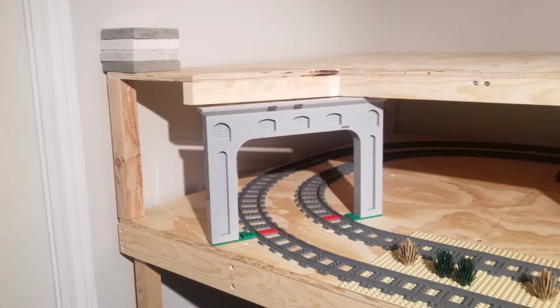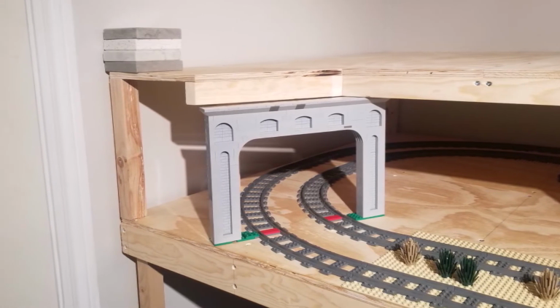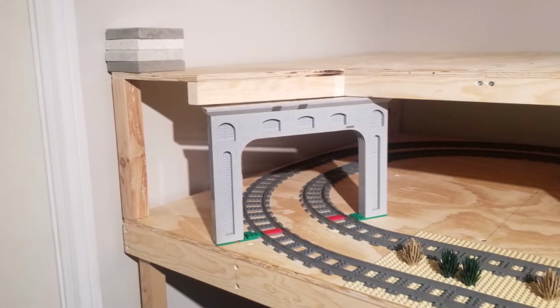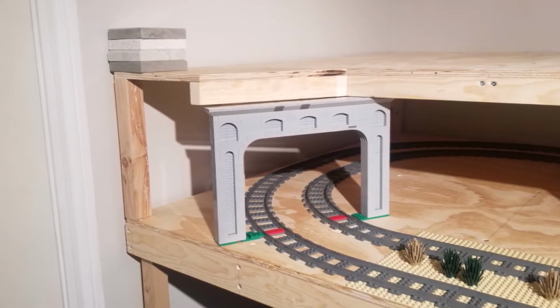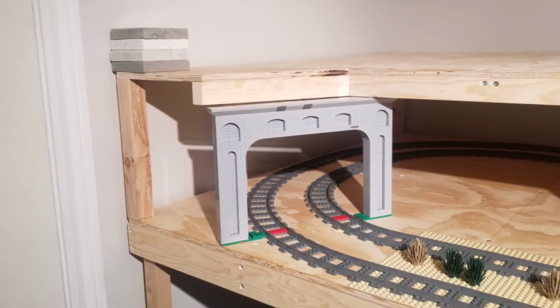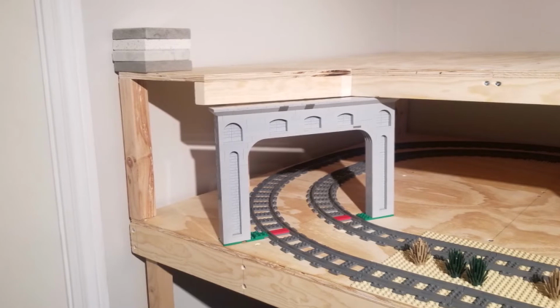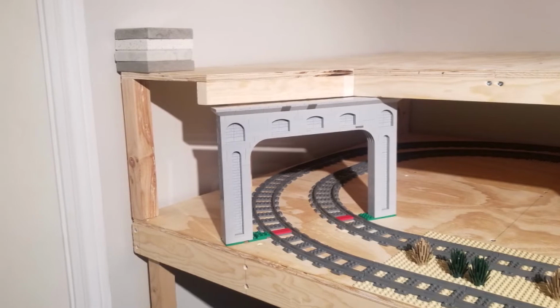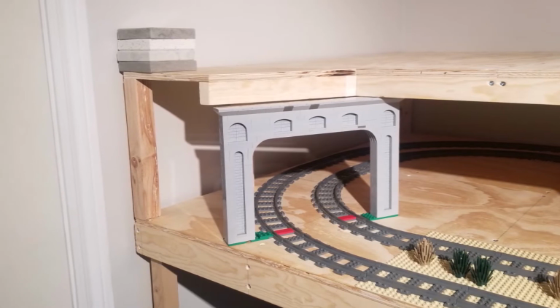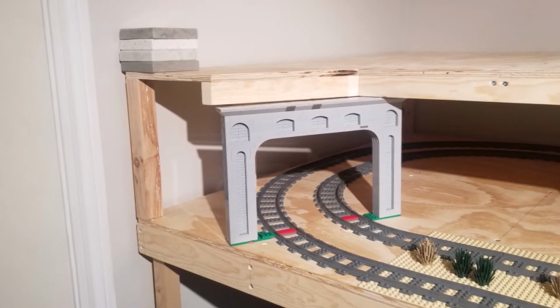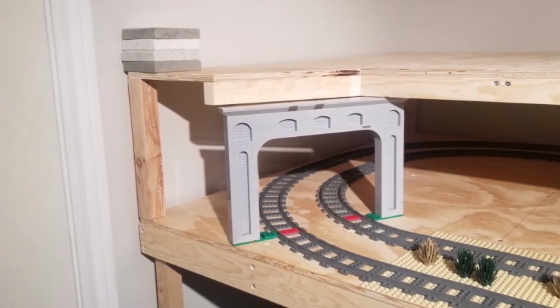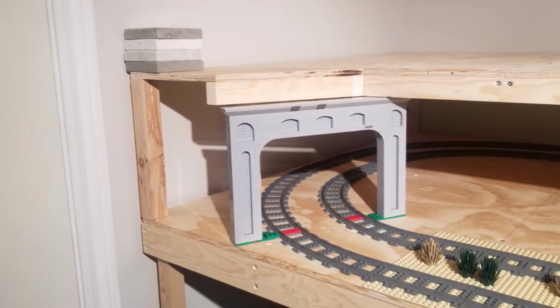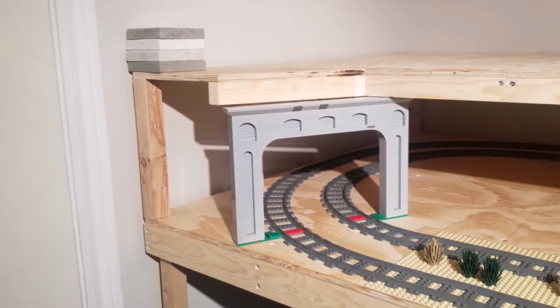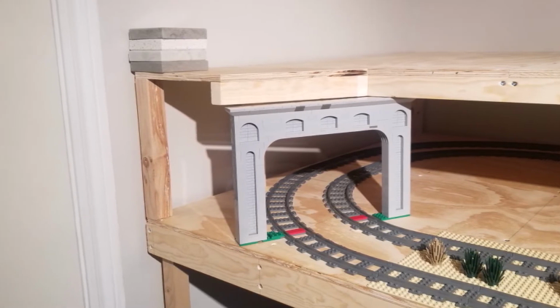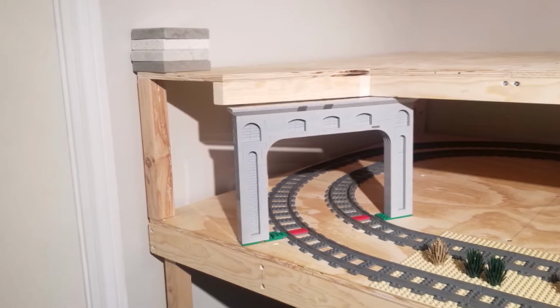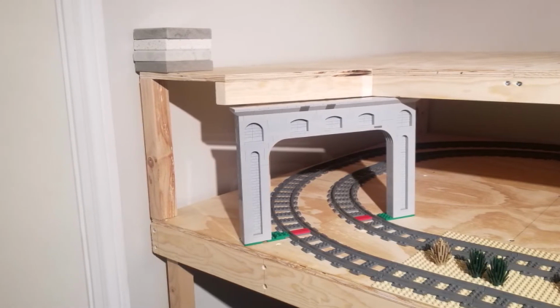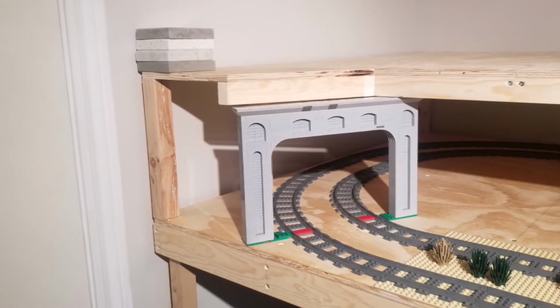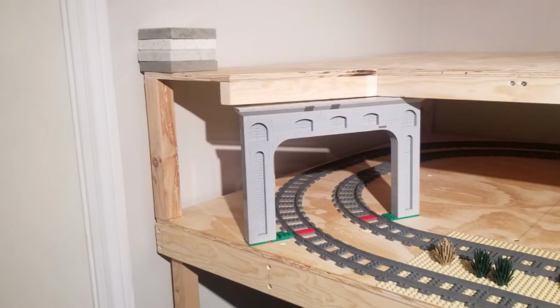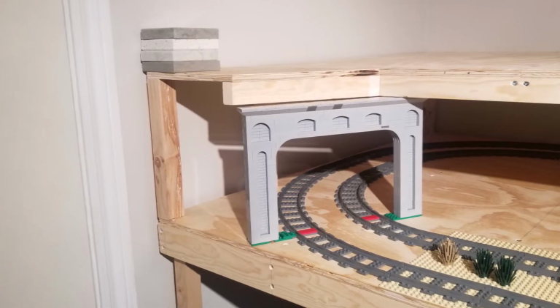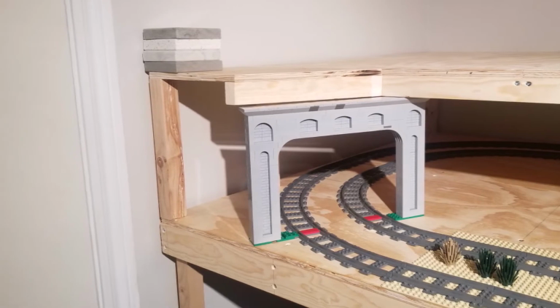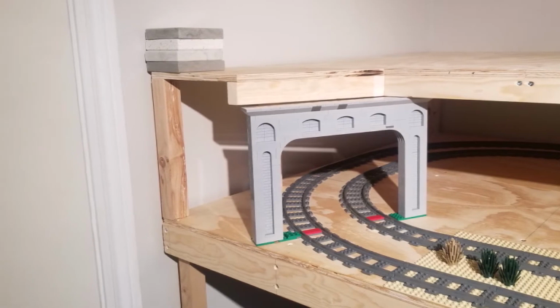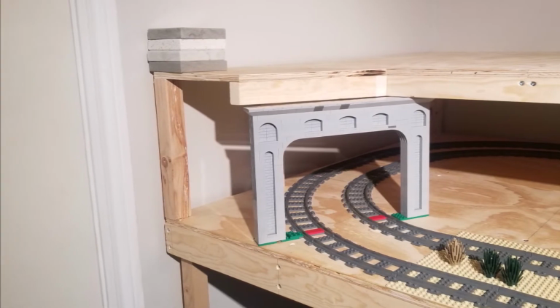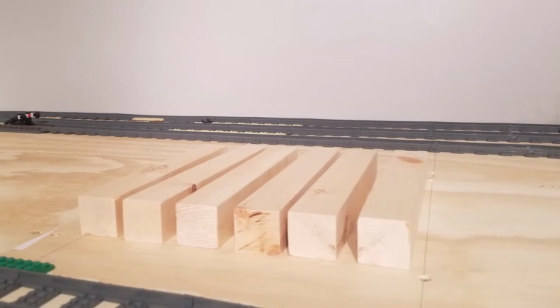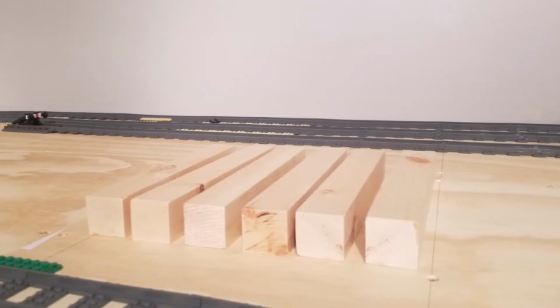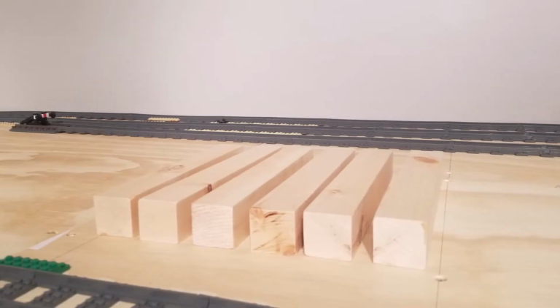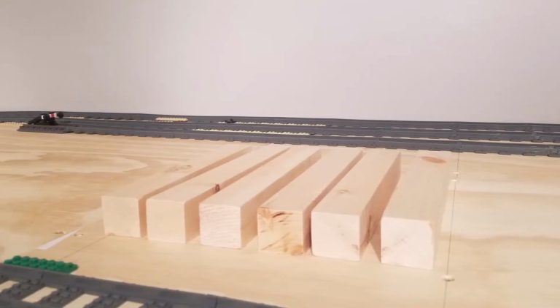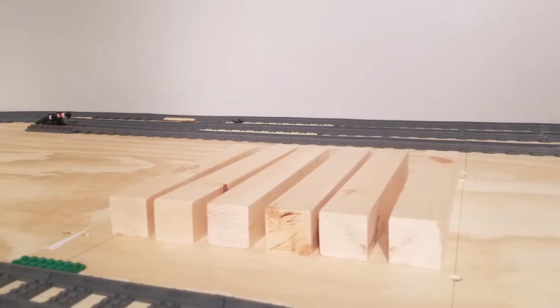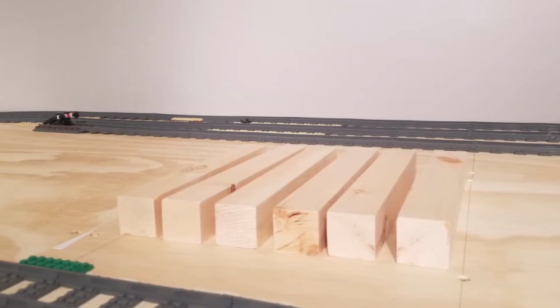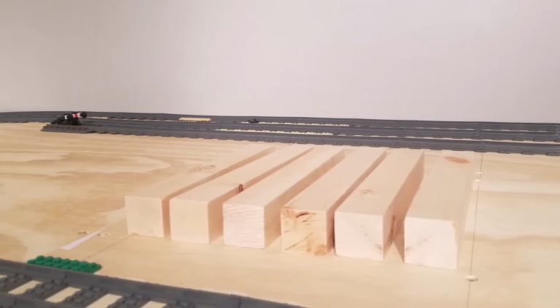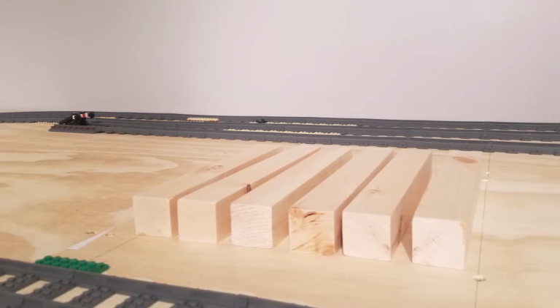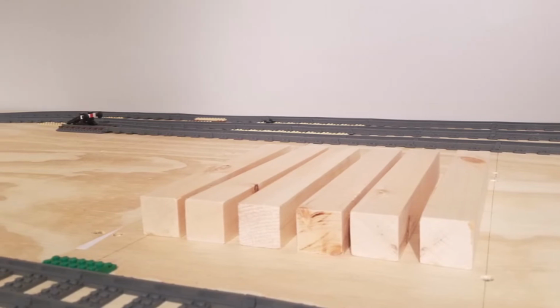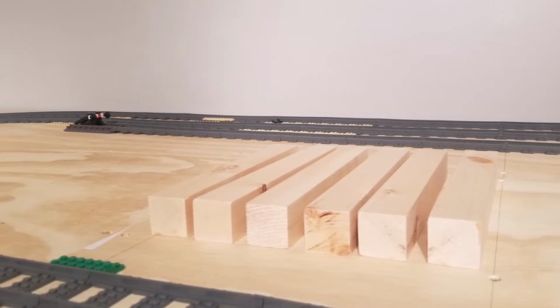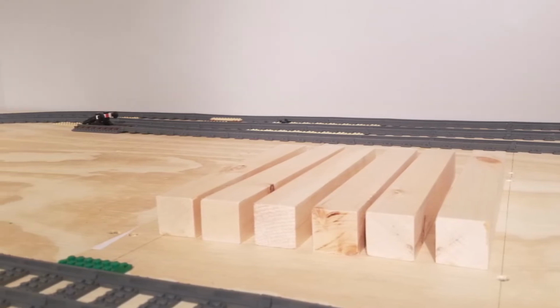Guess which option I went for — number three of course. You can see here from the two dark gray pieces that I widened the tunnel by four studs. Next, I did some more thorough calculations for the new height for the second level supports.